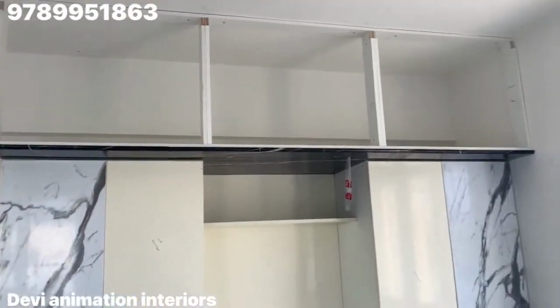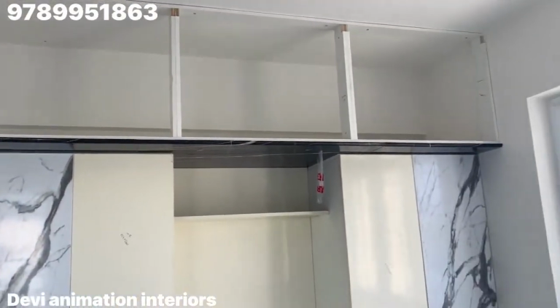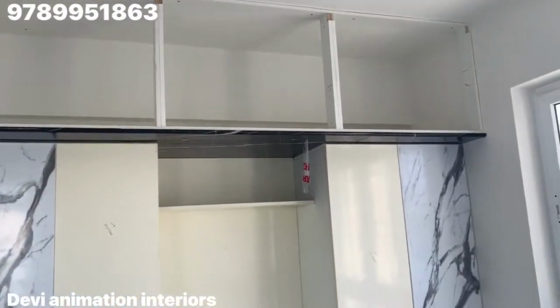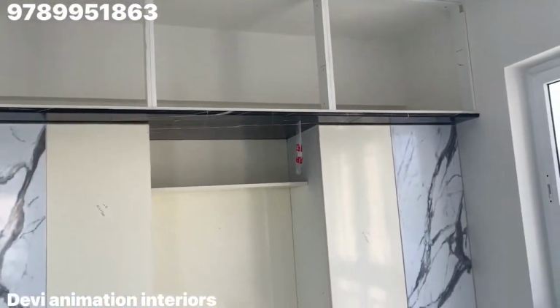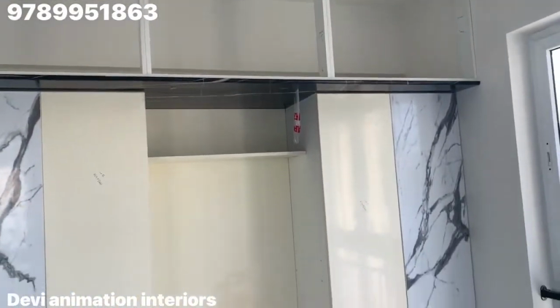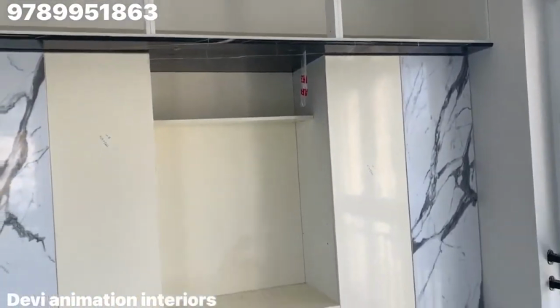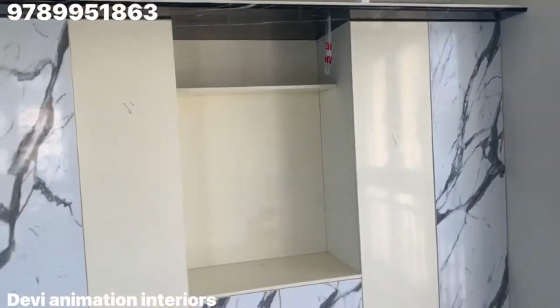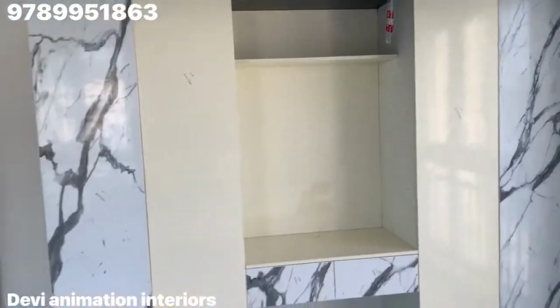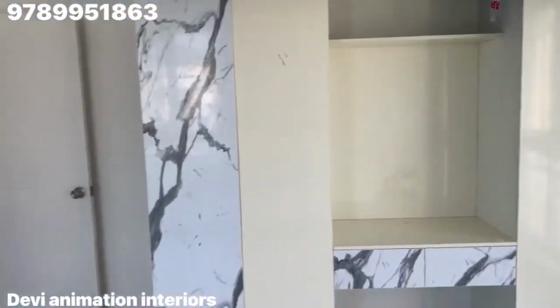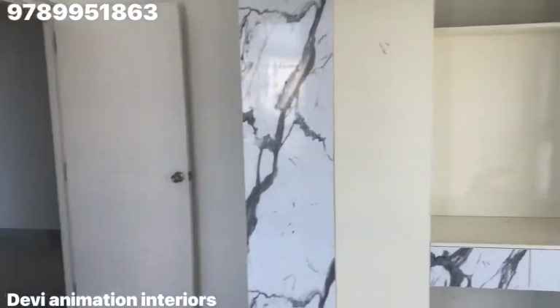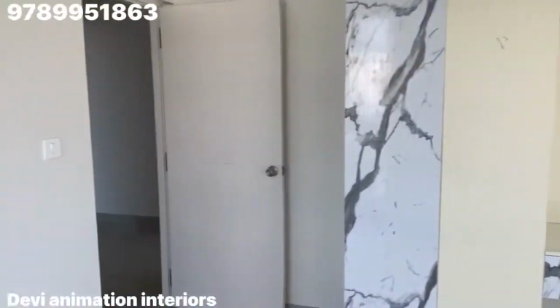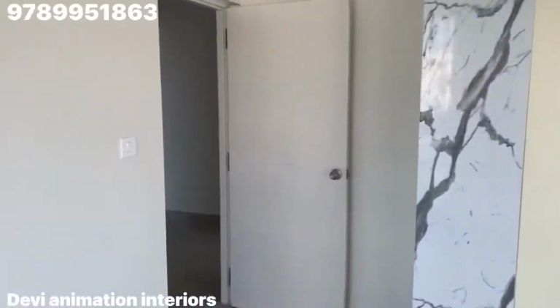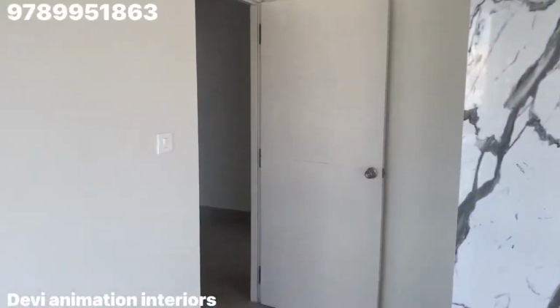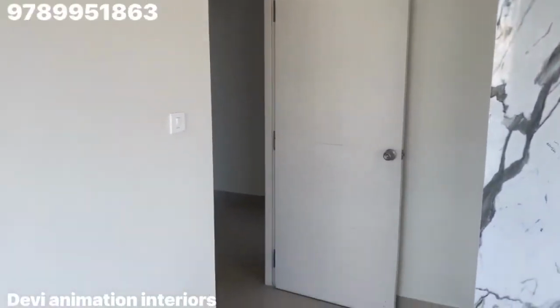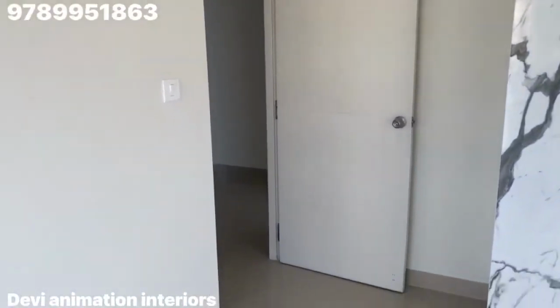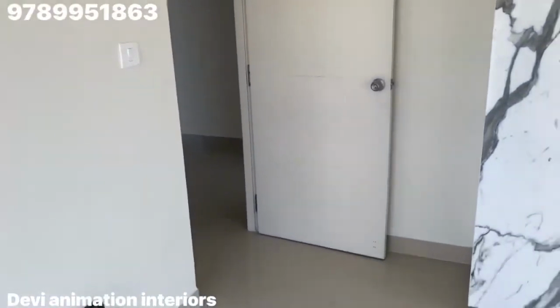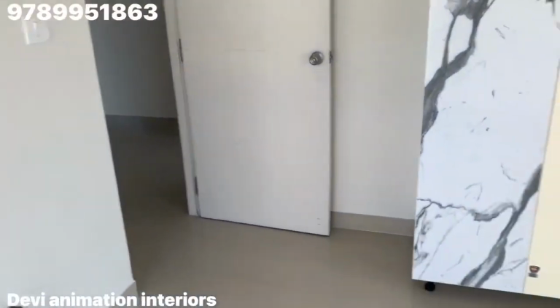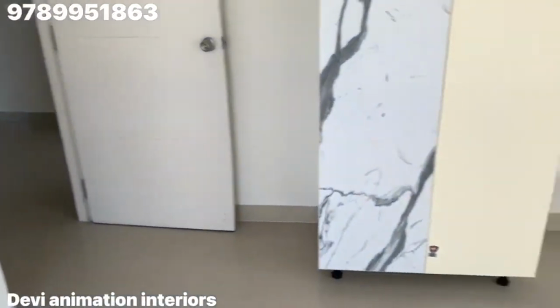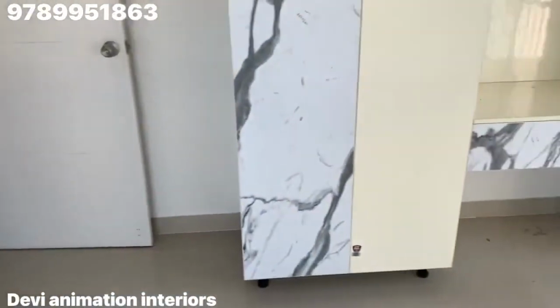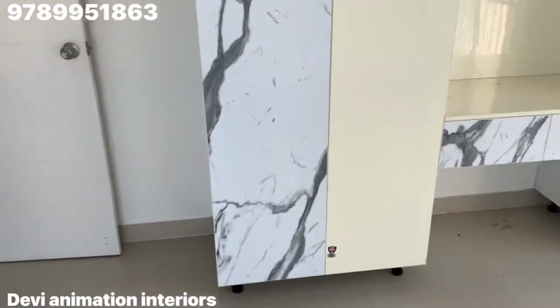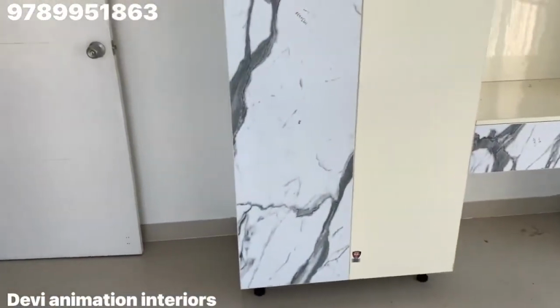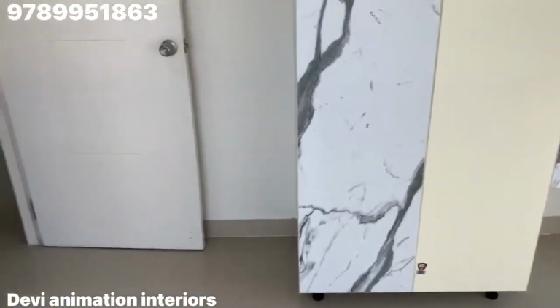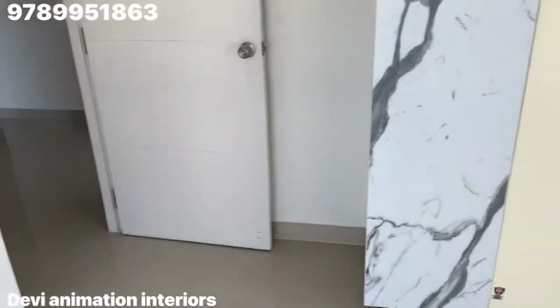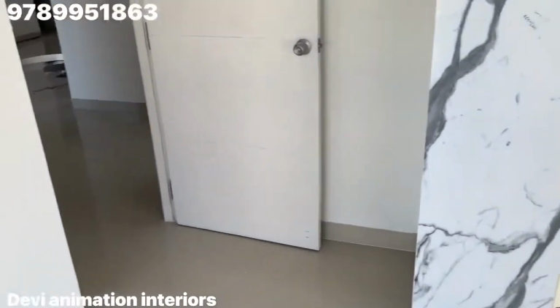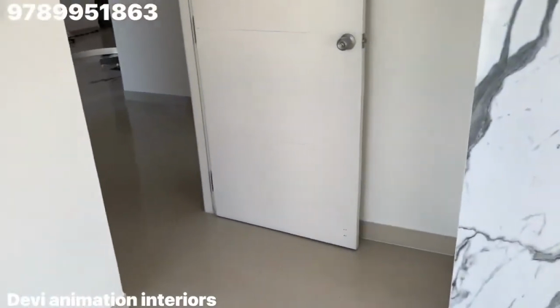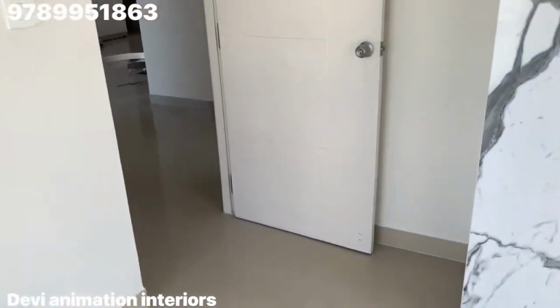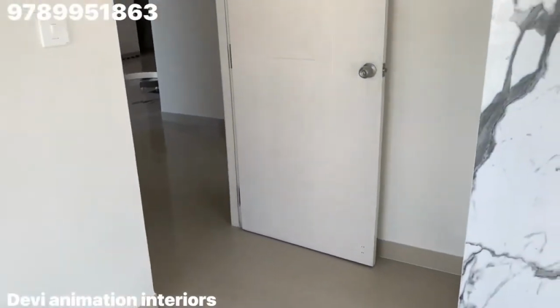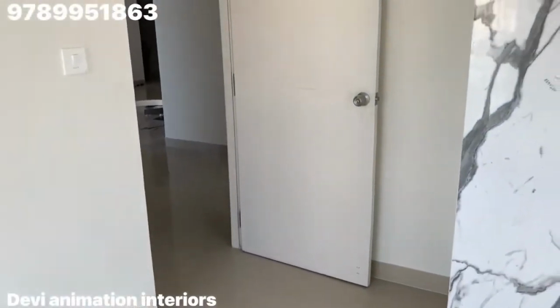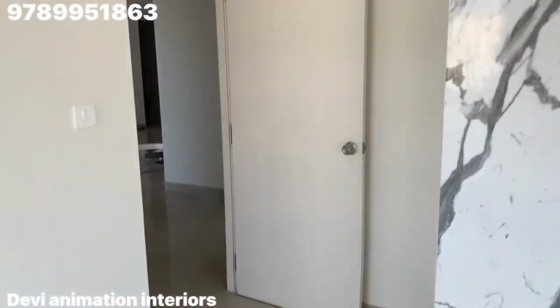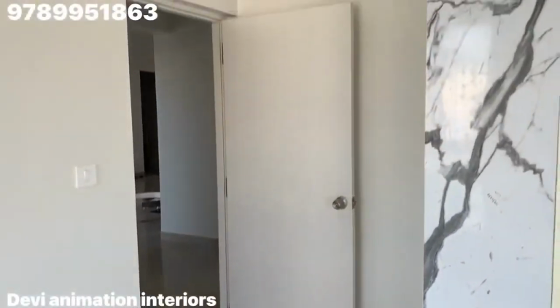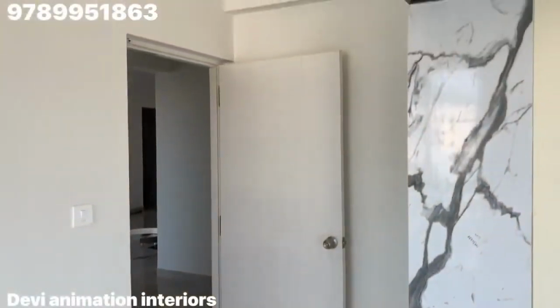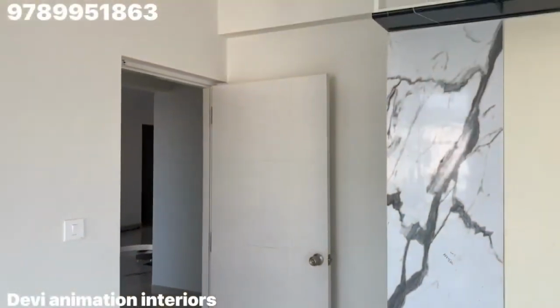The loft unit is completed. The space is completely opened. The door is made in the video.